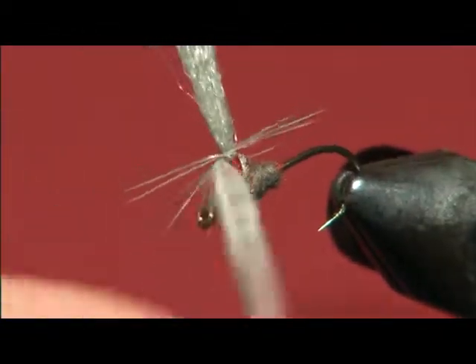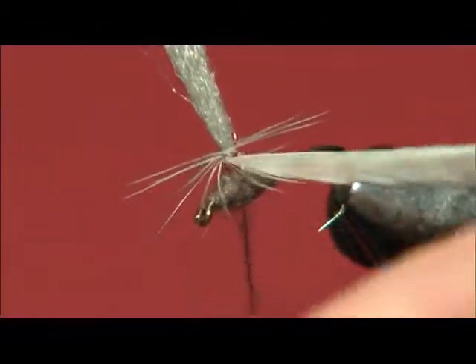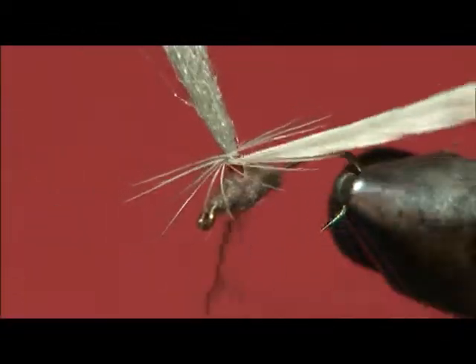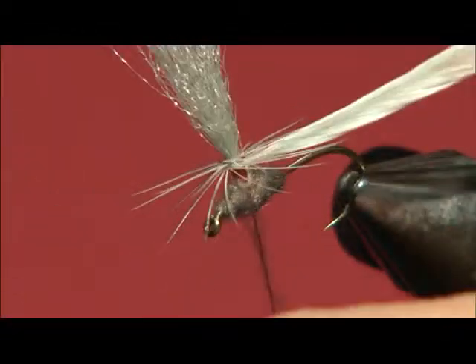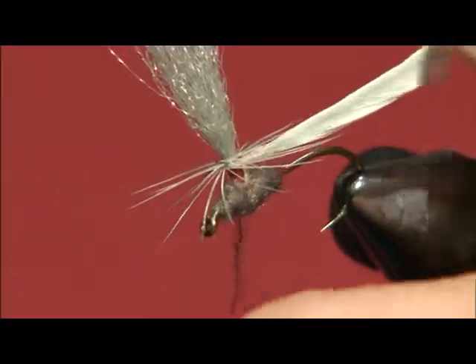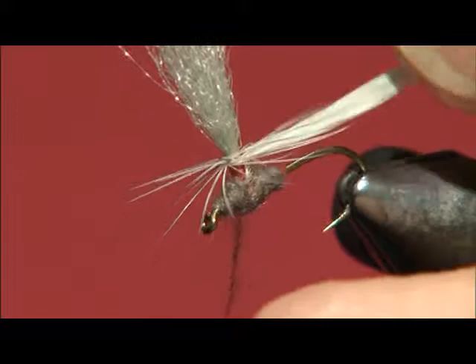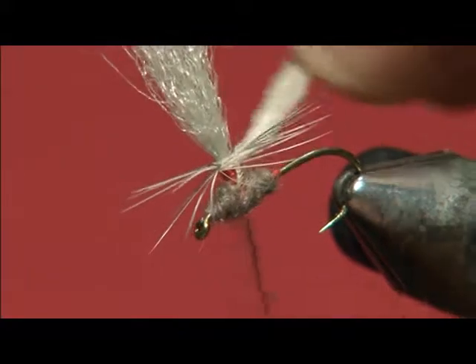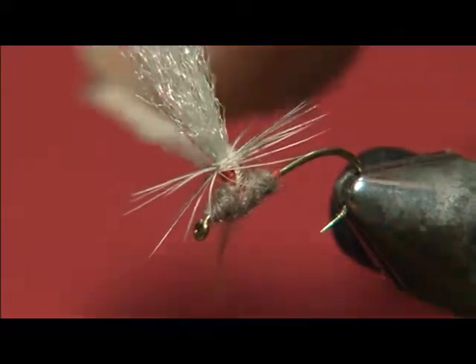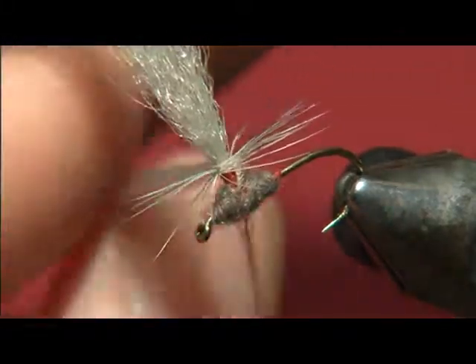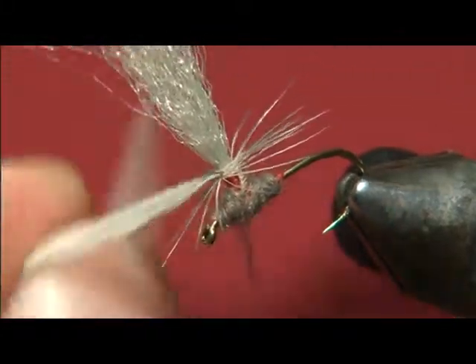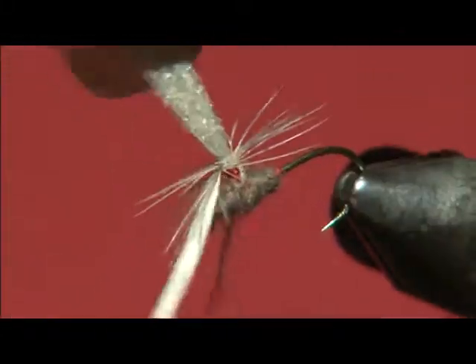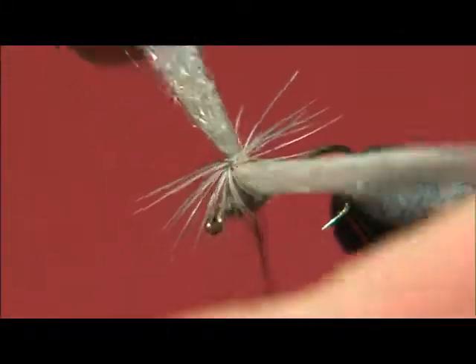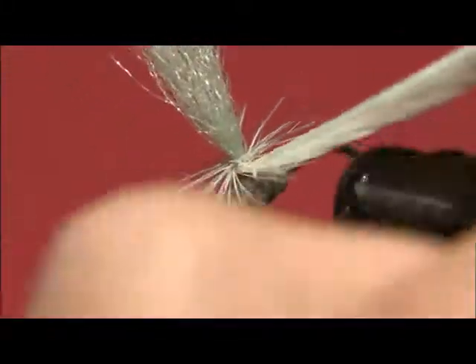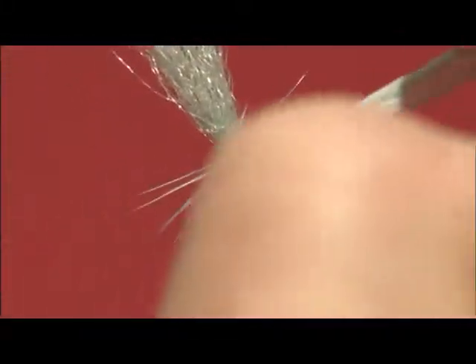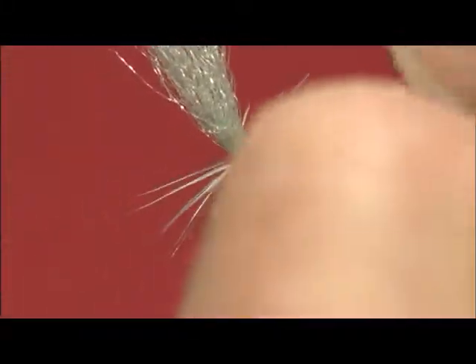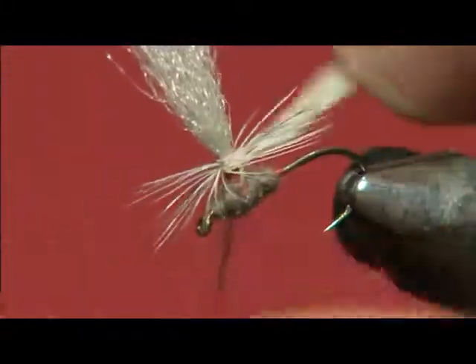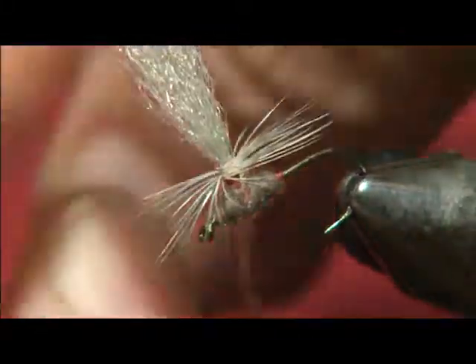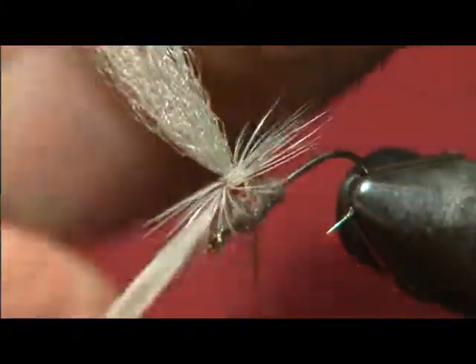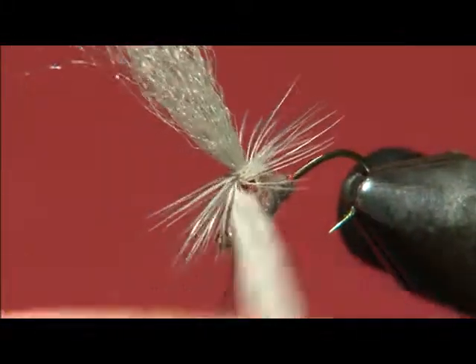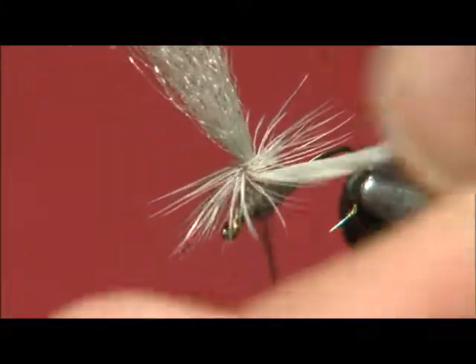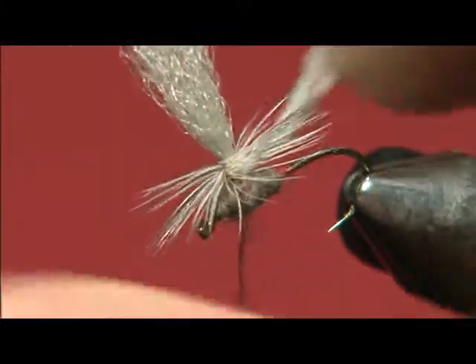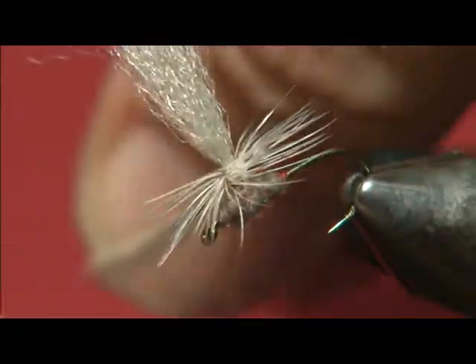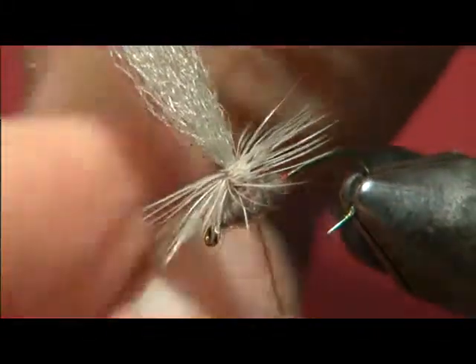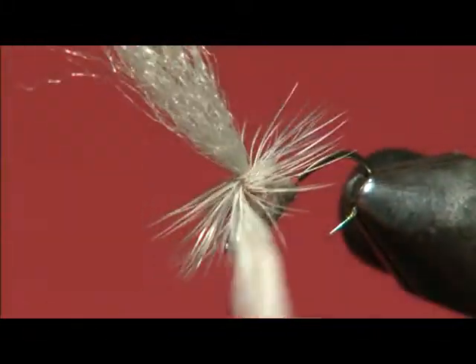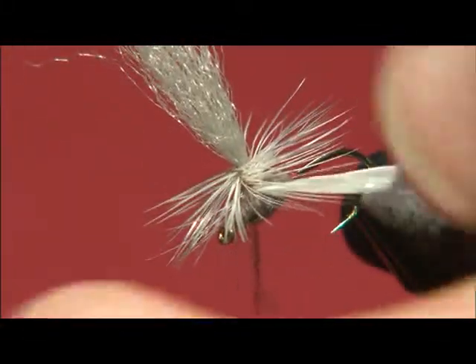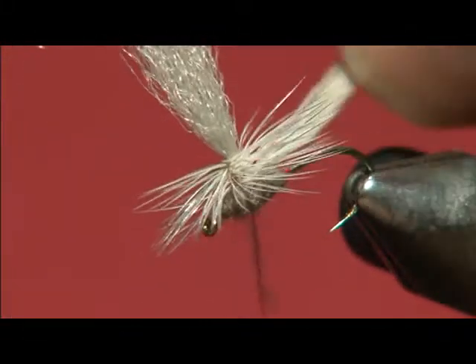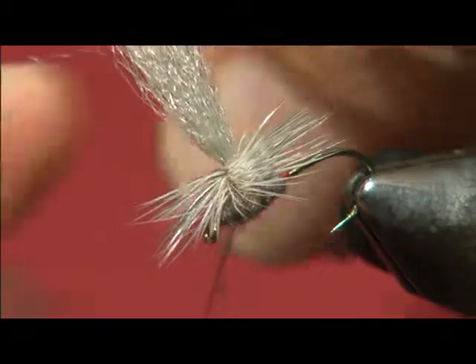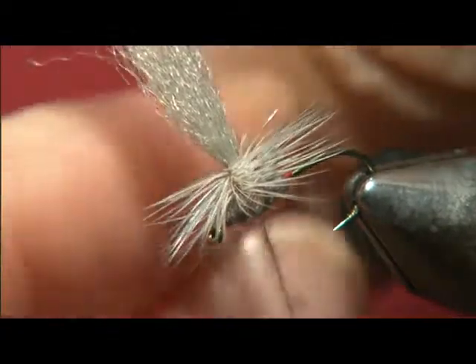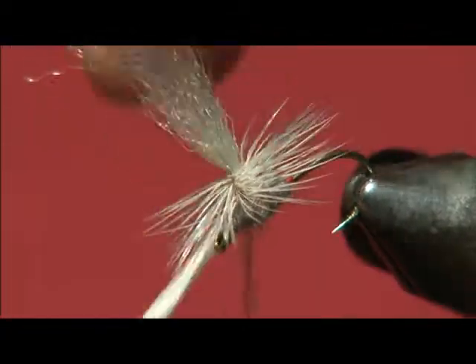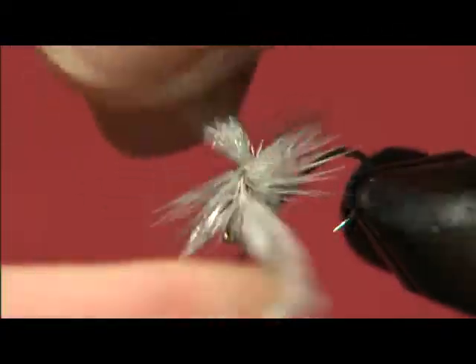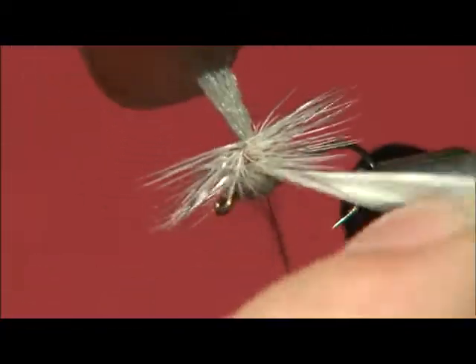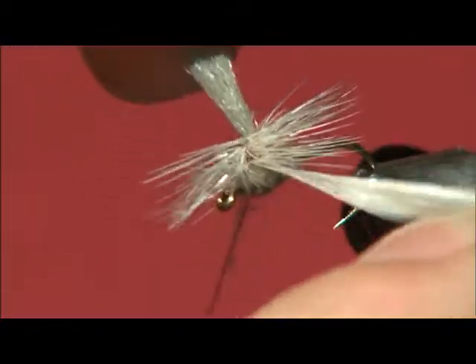So just keeping some good tension on that, continuing to wrap under, under, under, under.